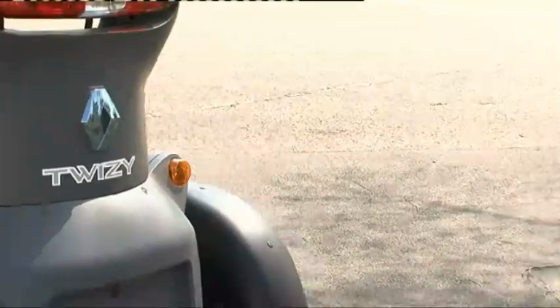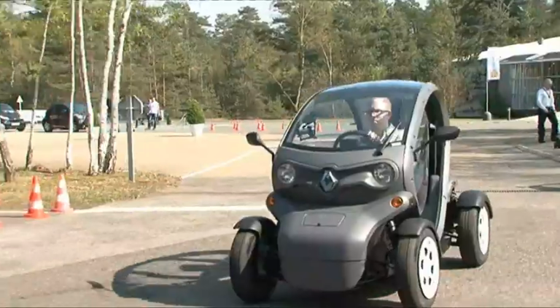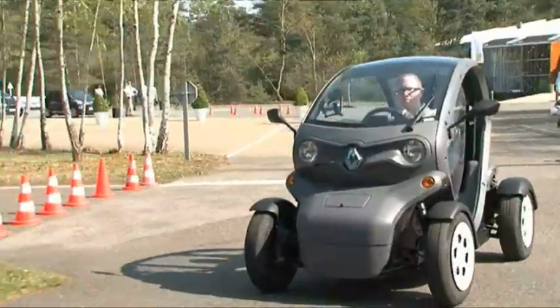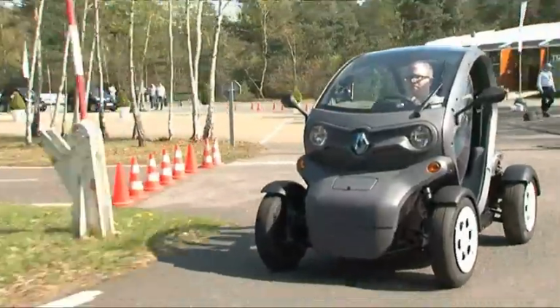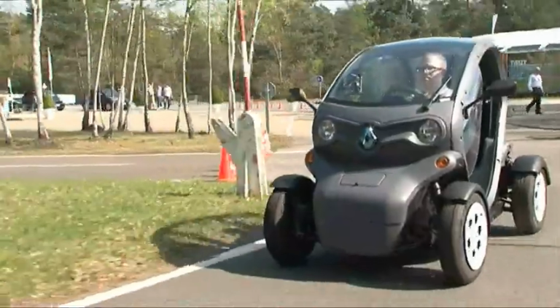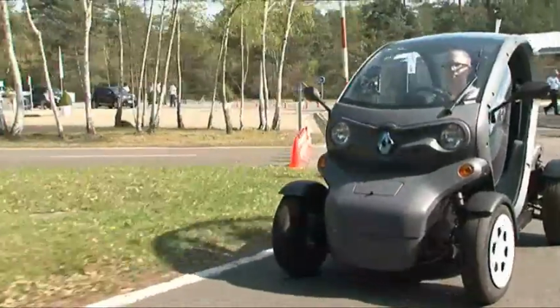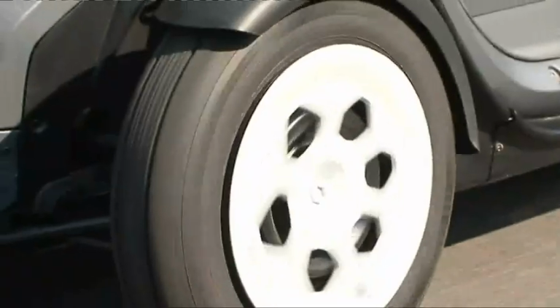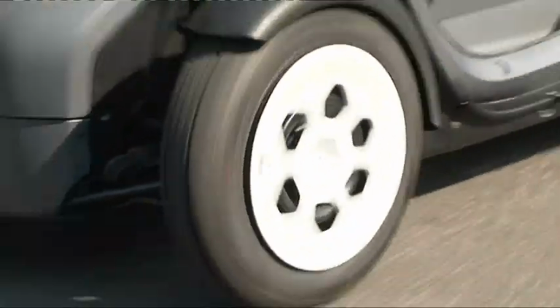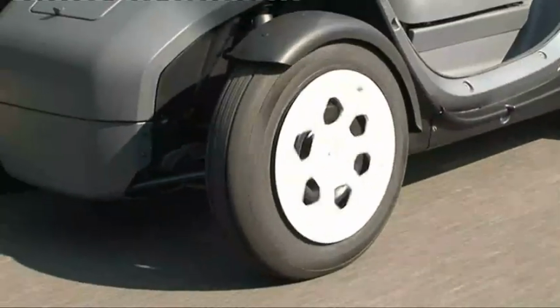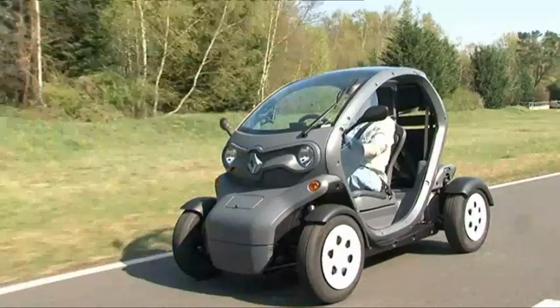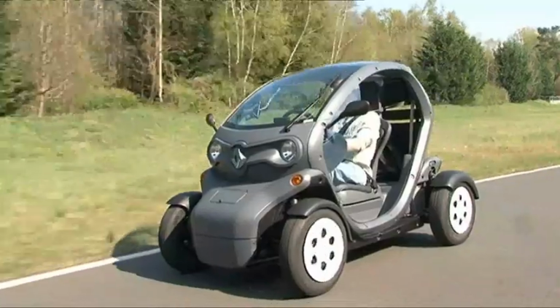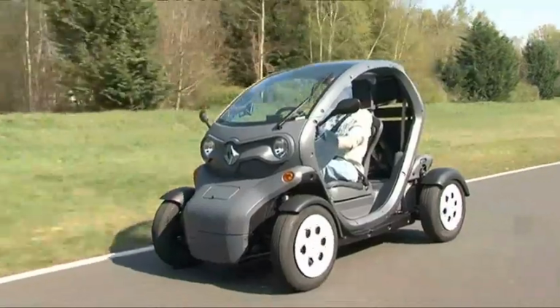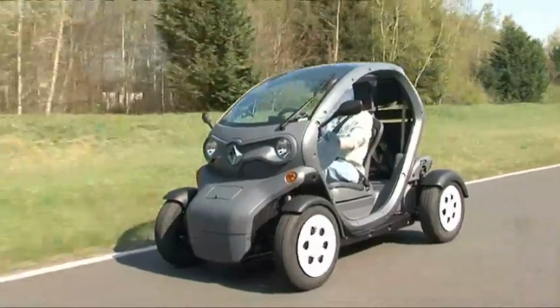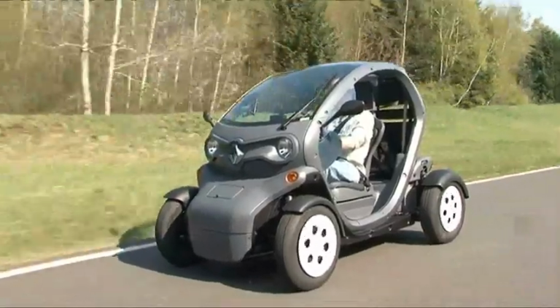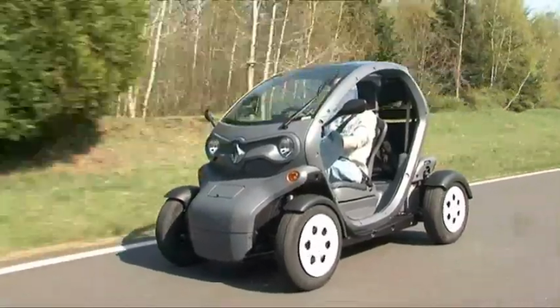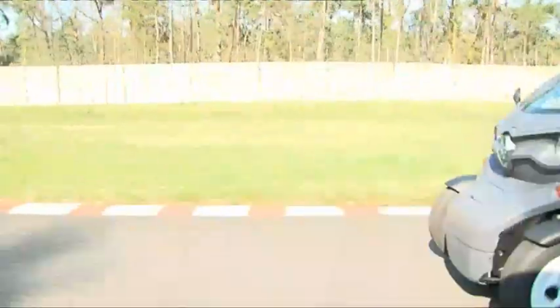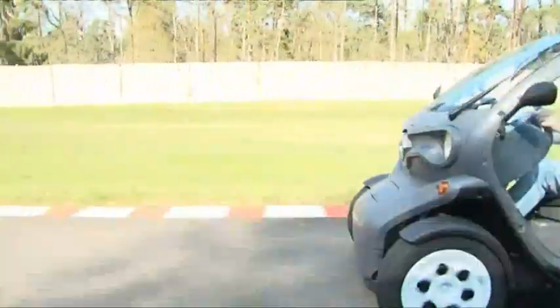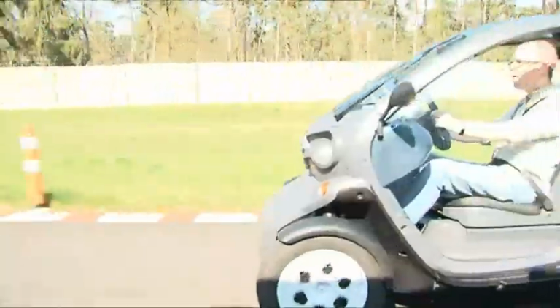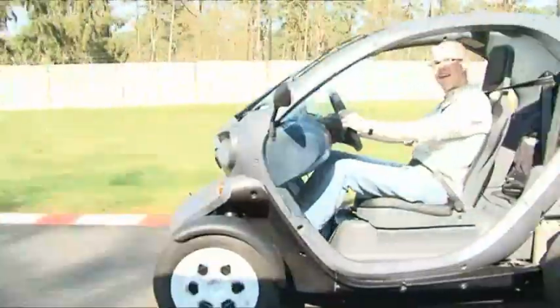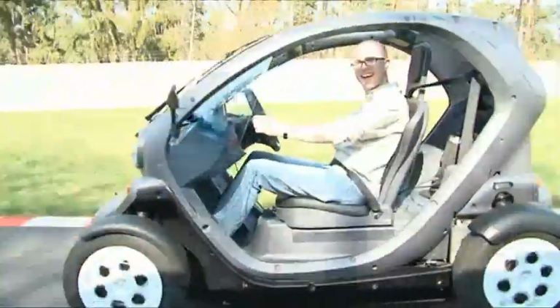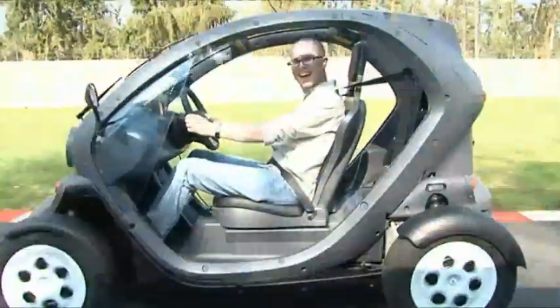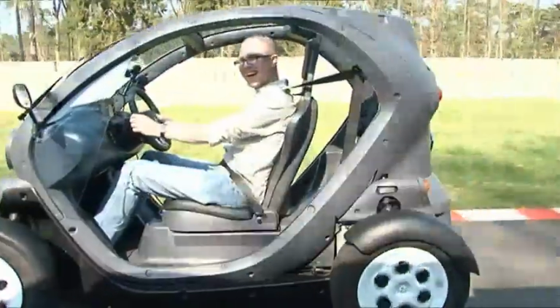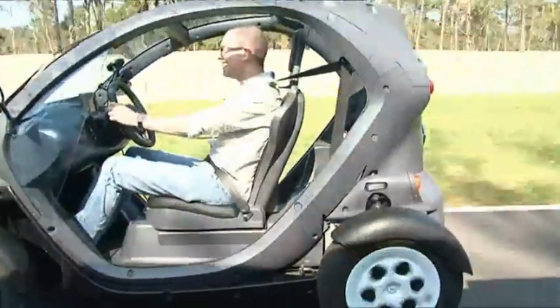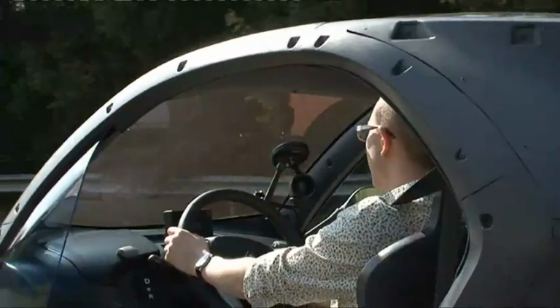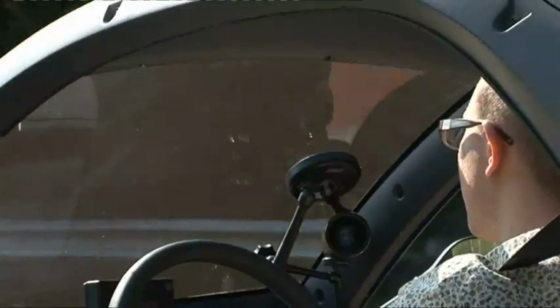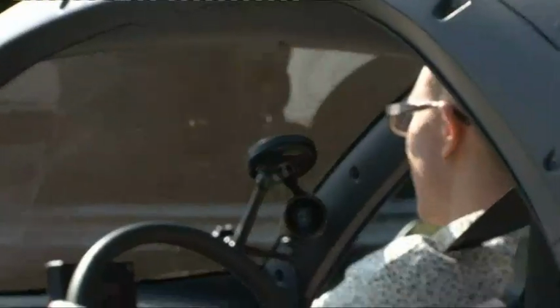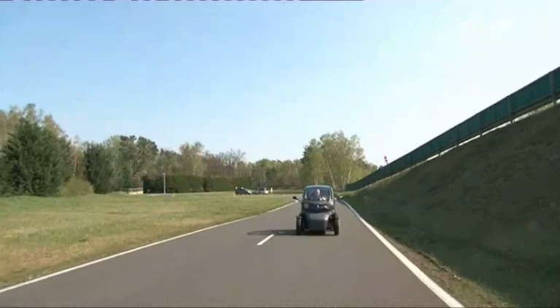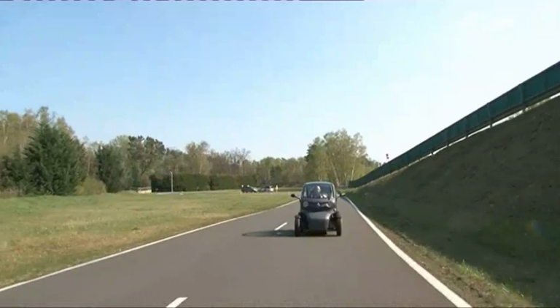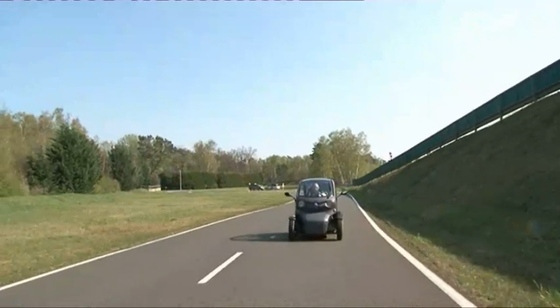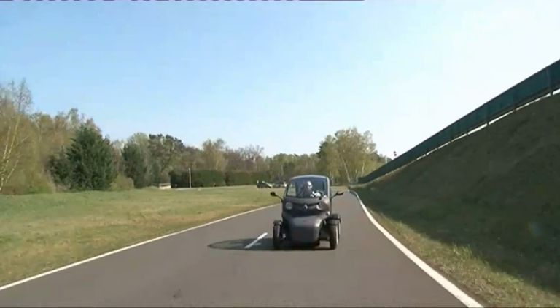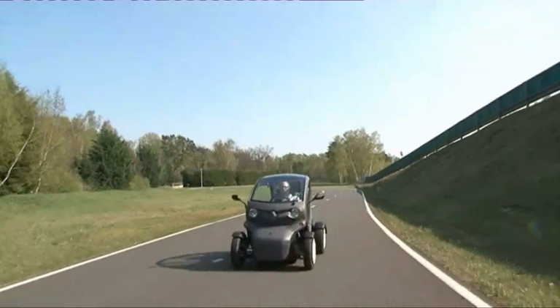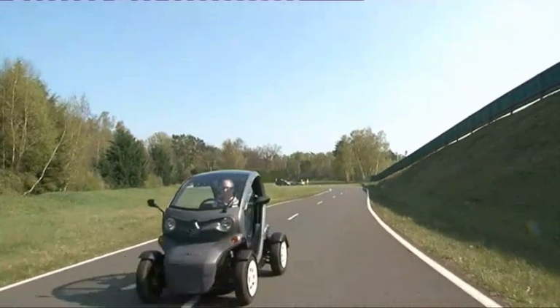After a full three-and-a-half-hour charge, the Twizy has a range of around 60 miles. While that's only half that of full-sized electric cars like the Nissan Leaf, it does mean that the Twizy can go far enough to actually leave the city.